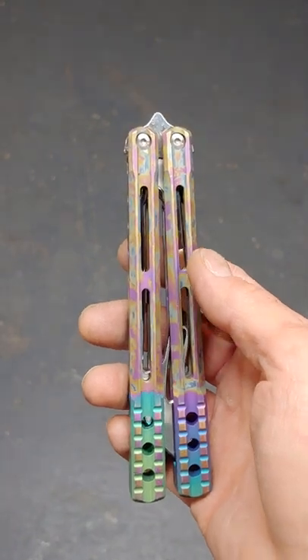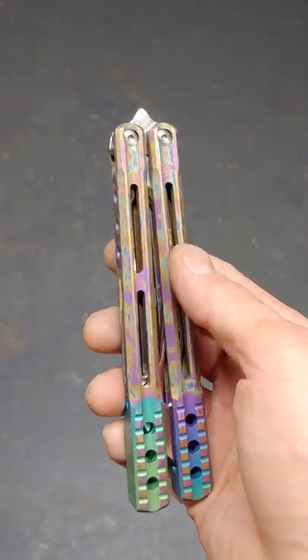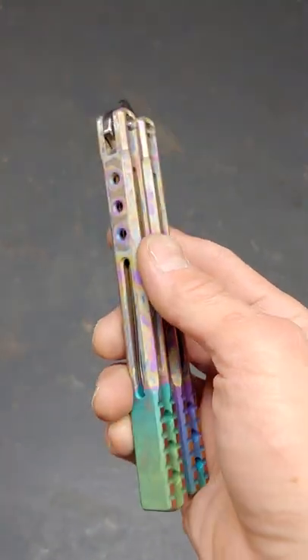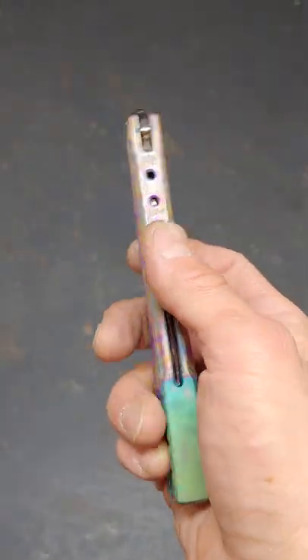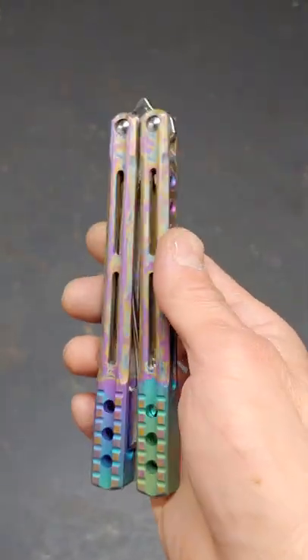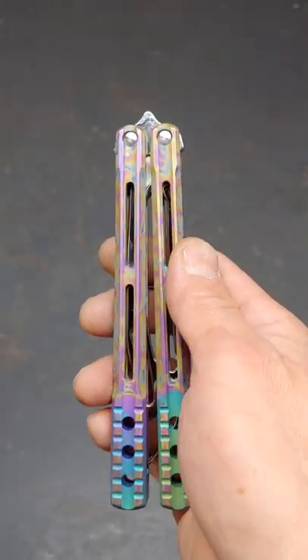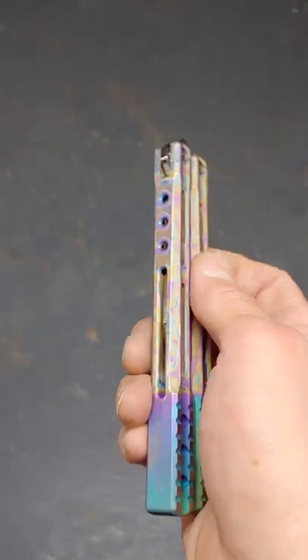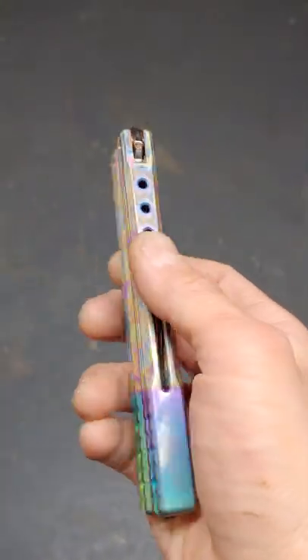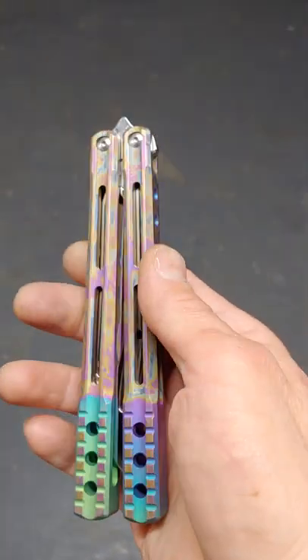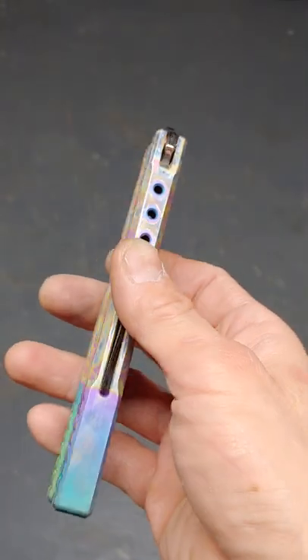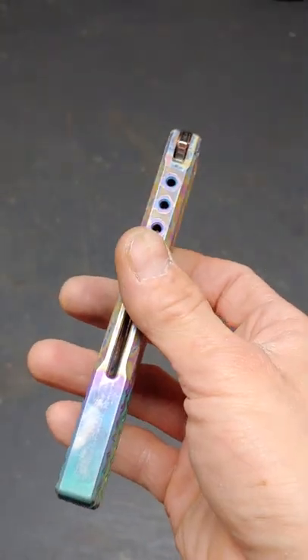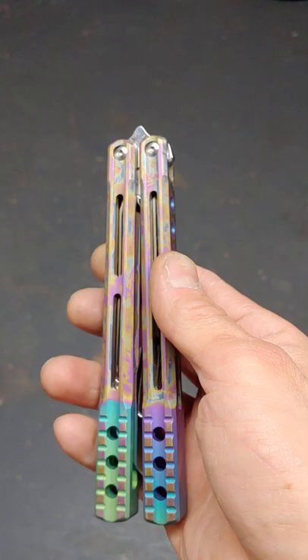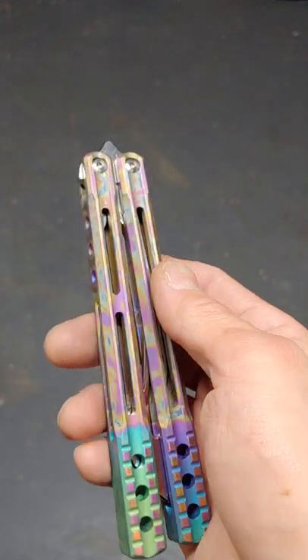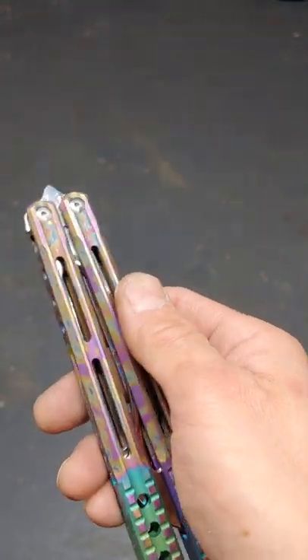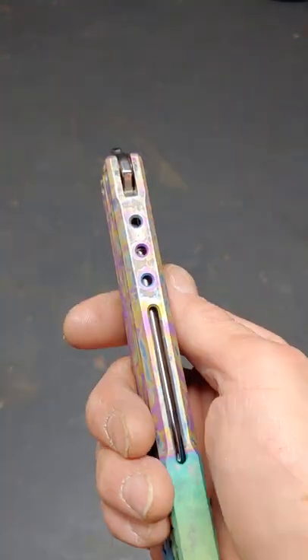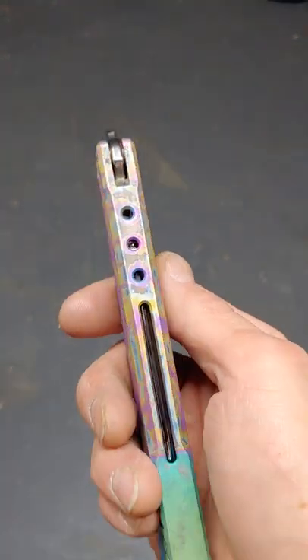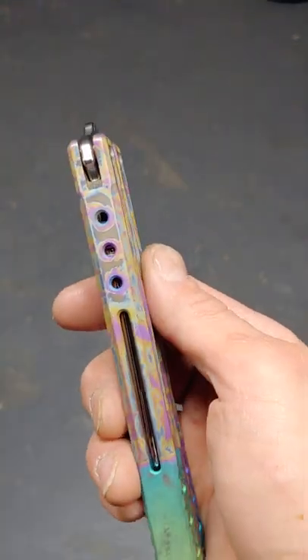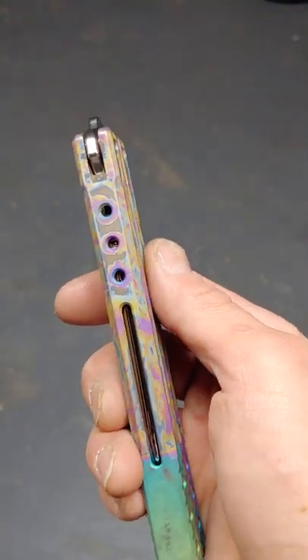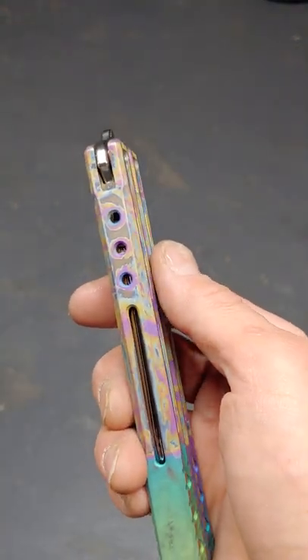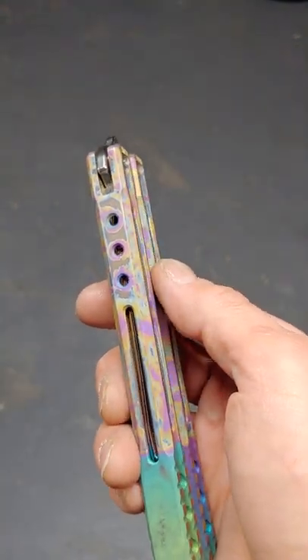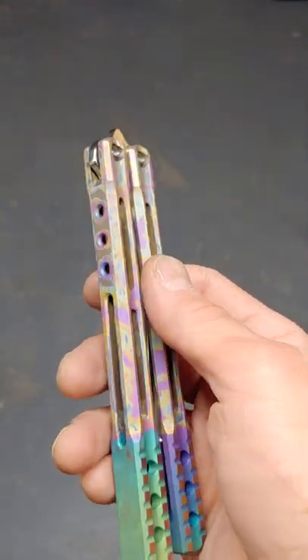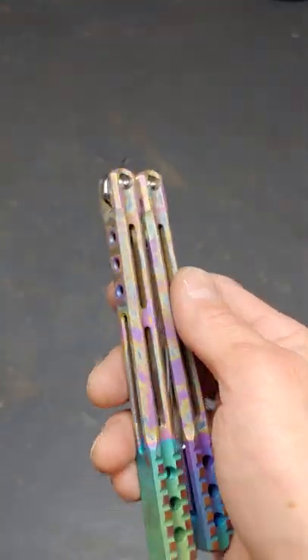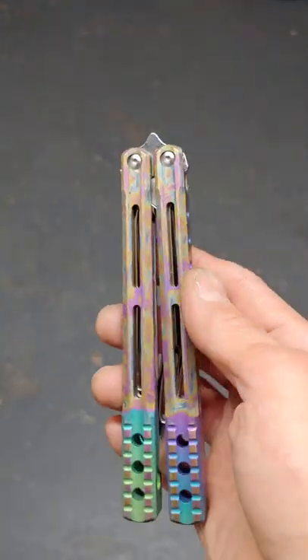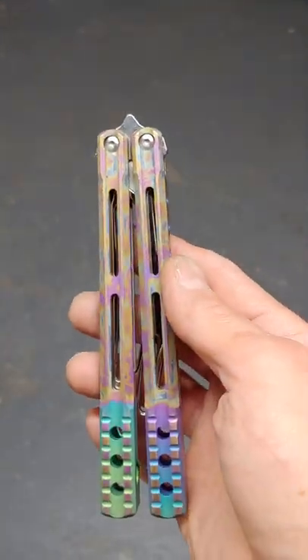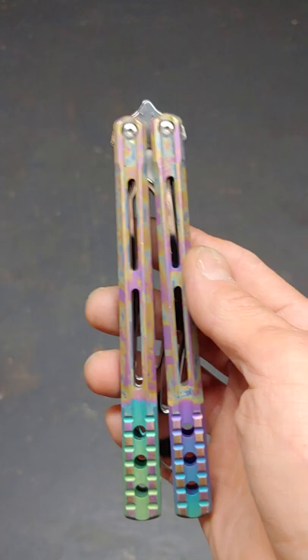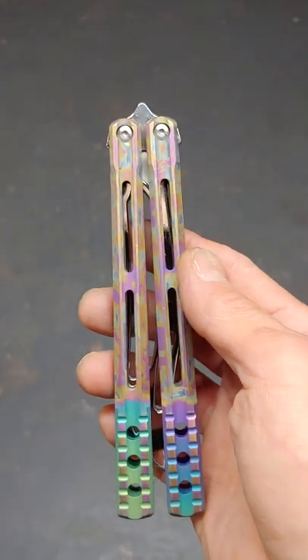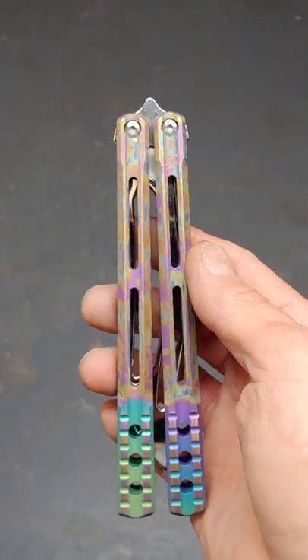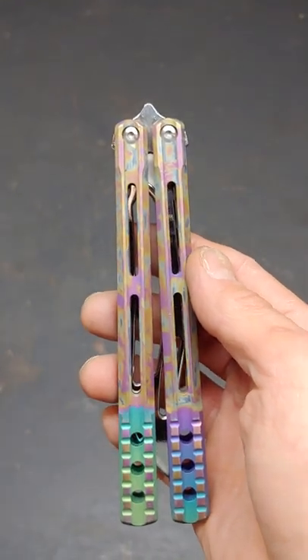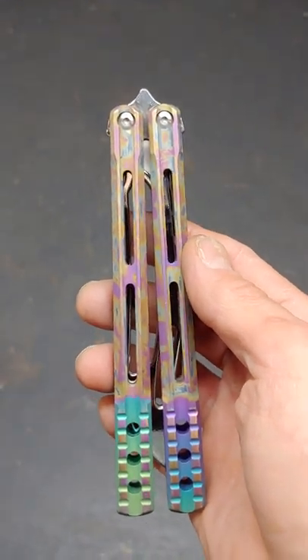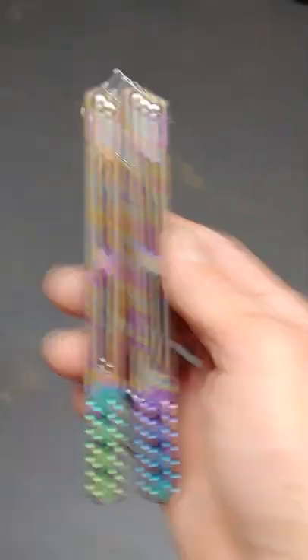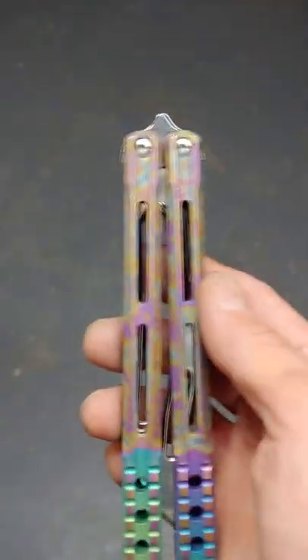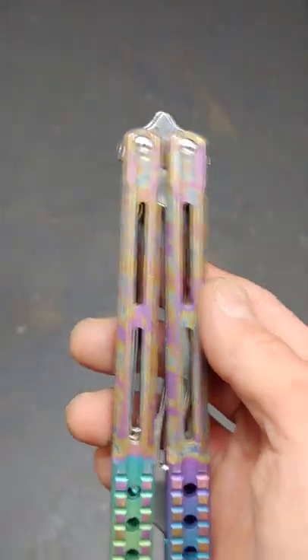Grail day. Now this is a little knife I just got tuned up and polished for a guy on Instagram. This is a fantastic knife, guys.